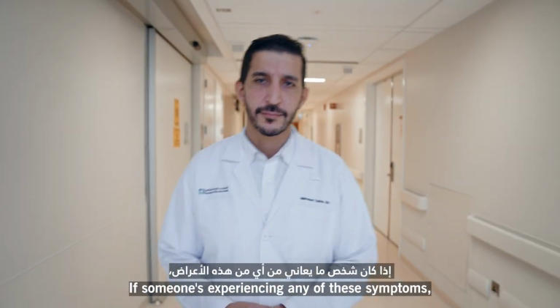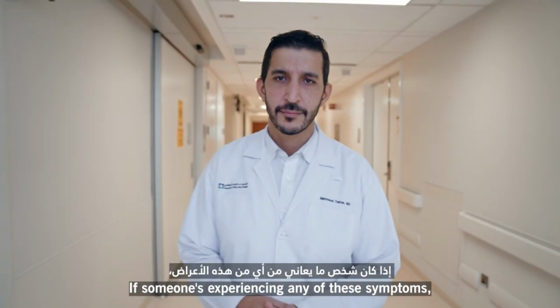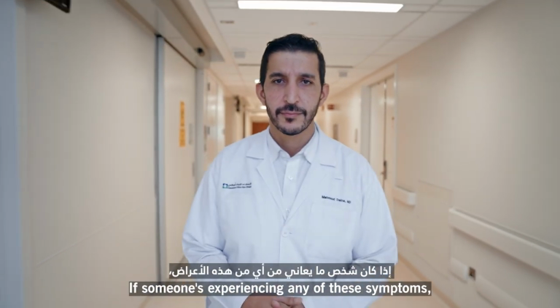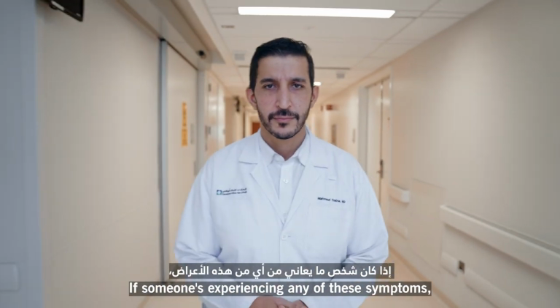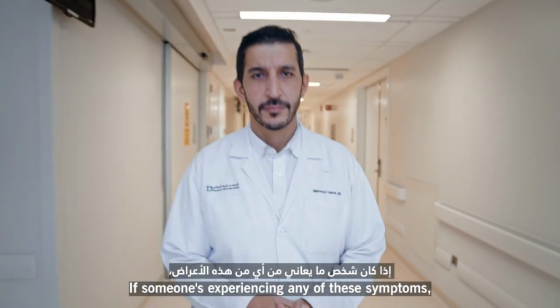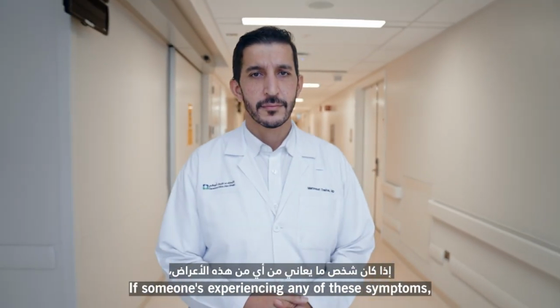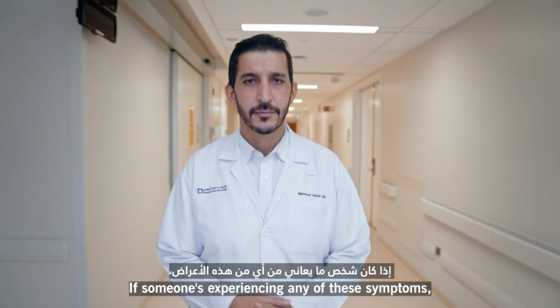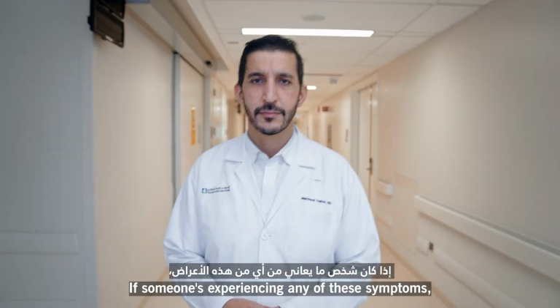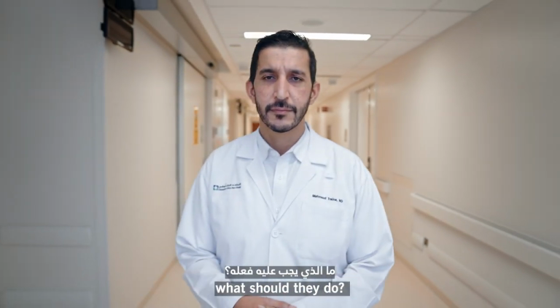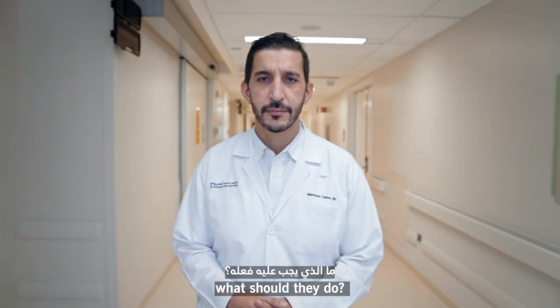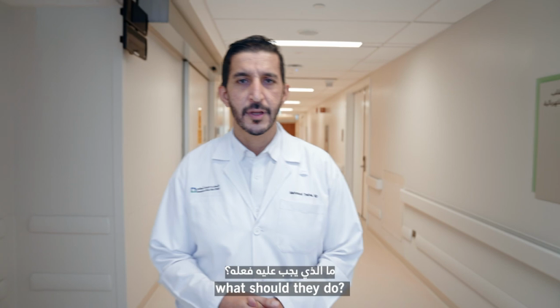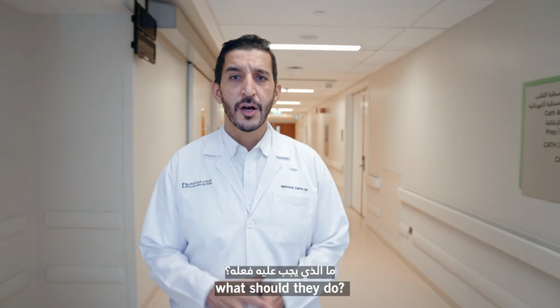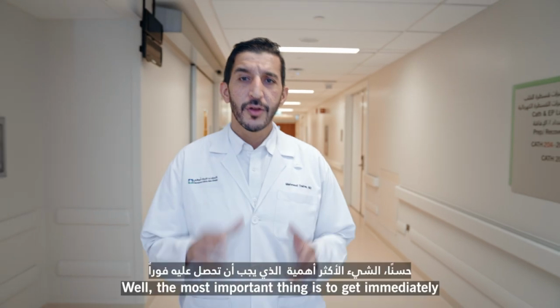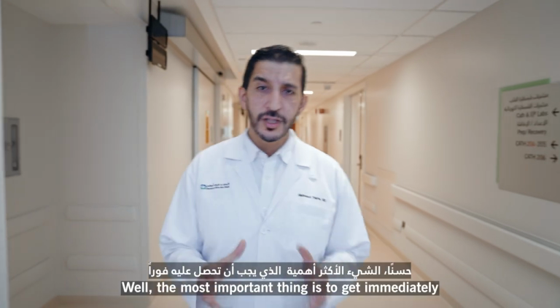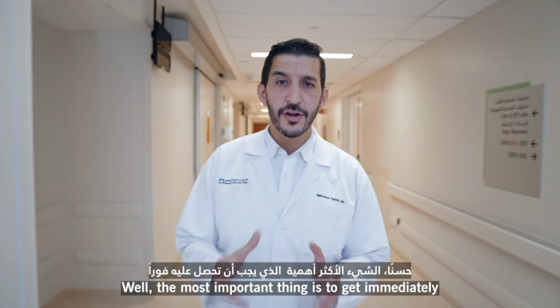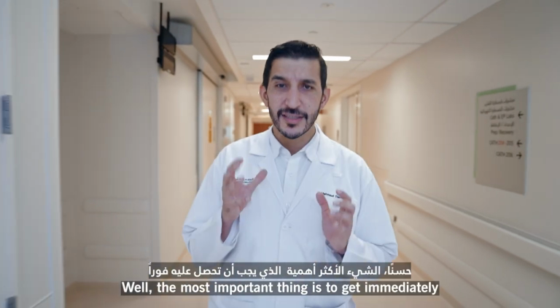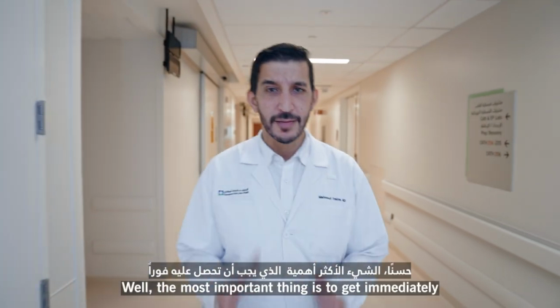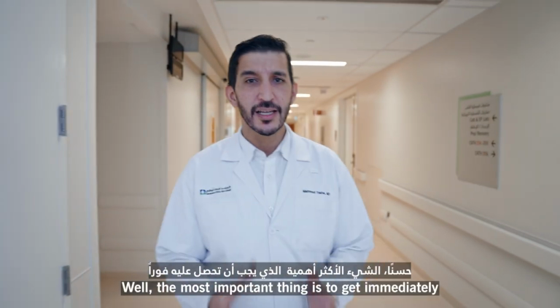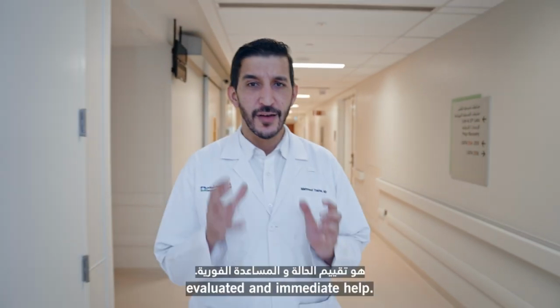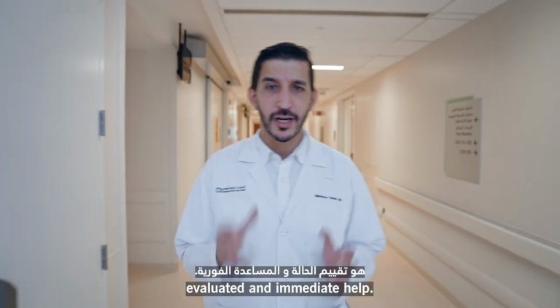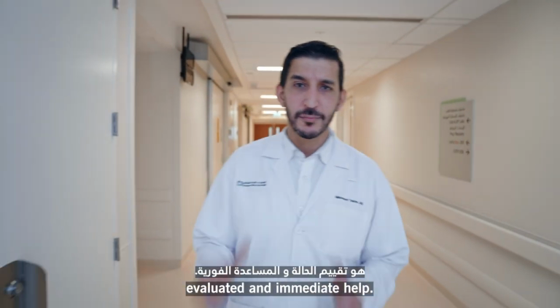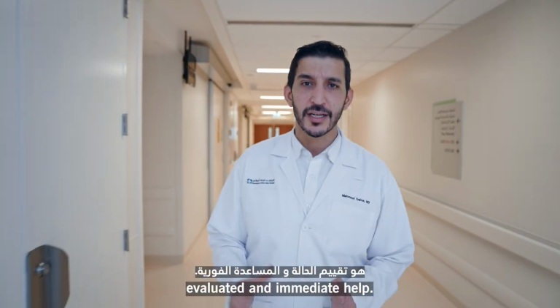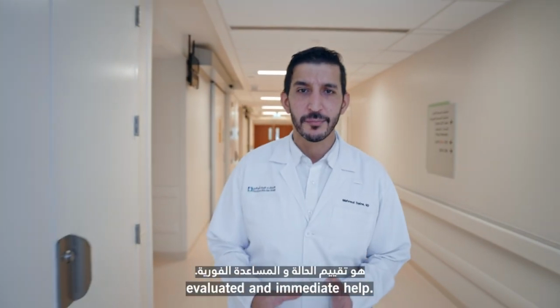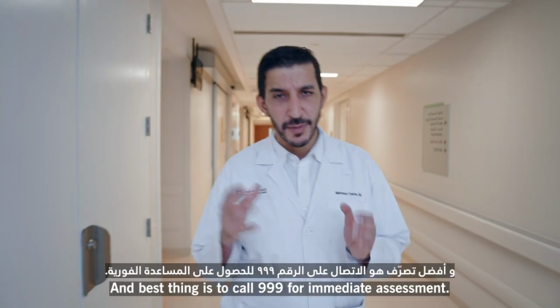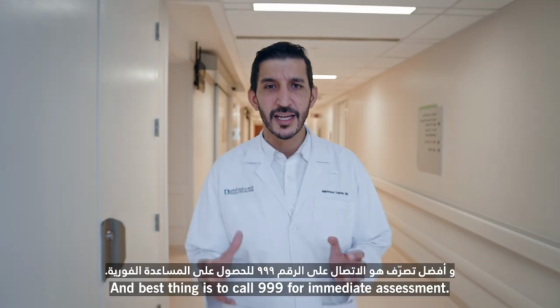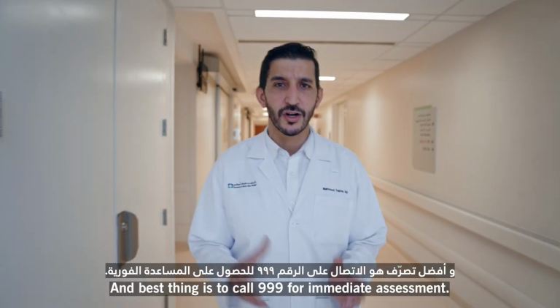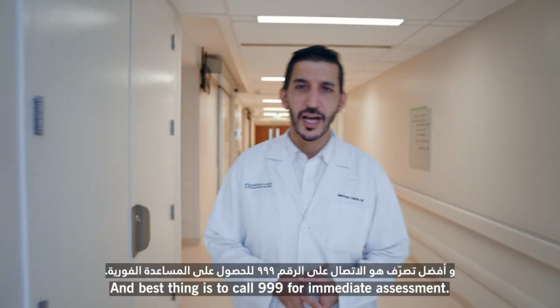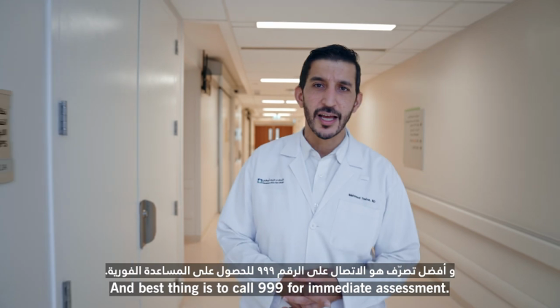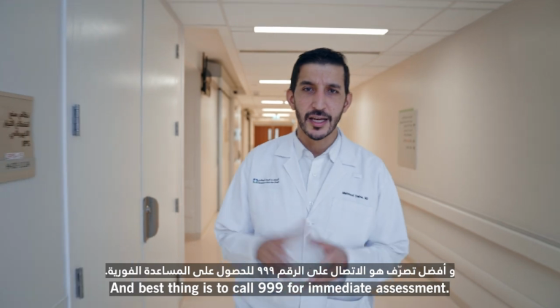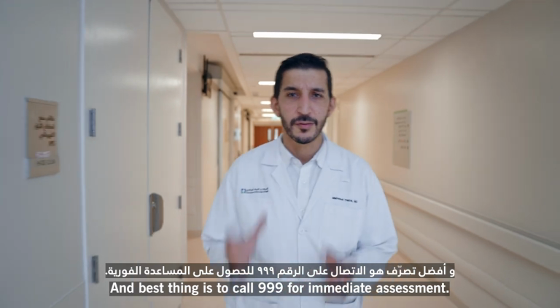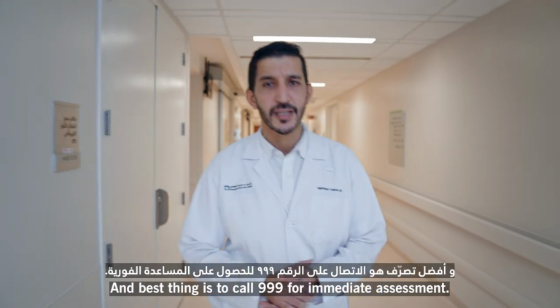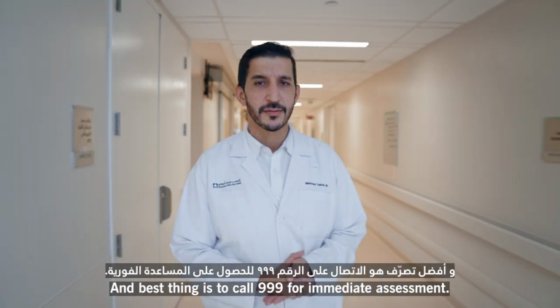If someone is experiencing any of these symptoms, what should they do? Well, the most important thing is to get immediately evaluated and immediate help. The best thing is to call 999 for immediate assessment.